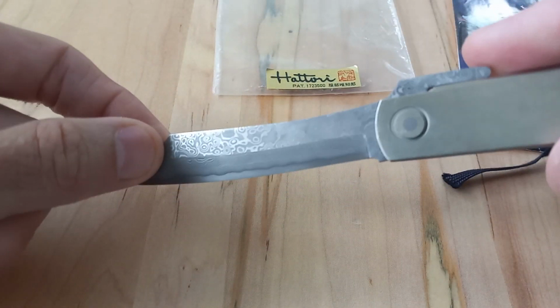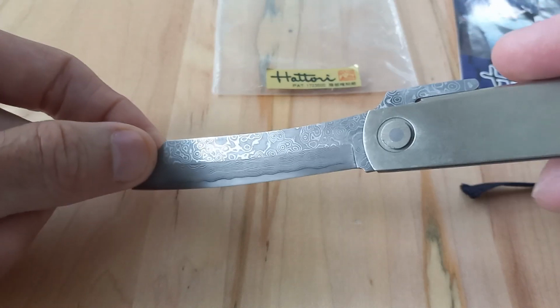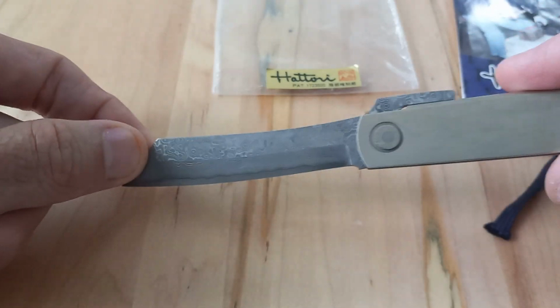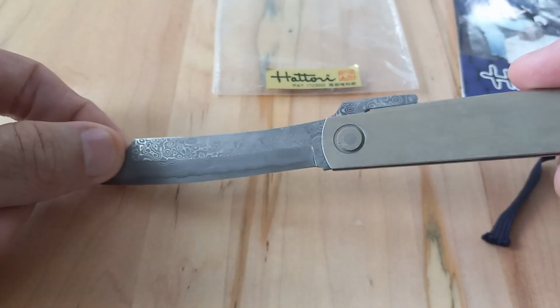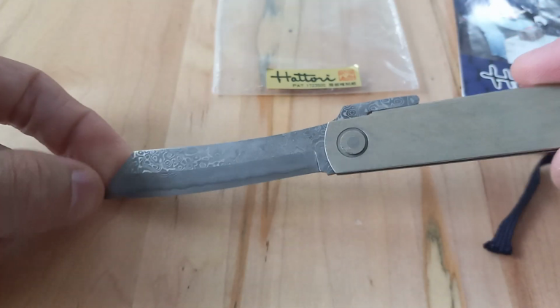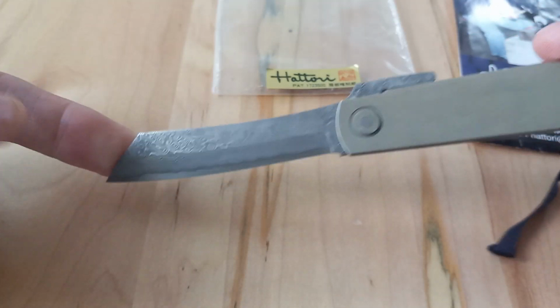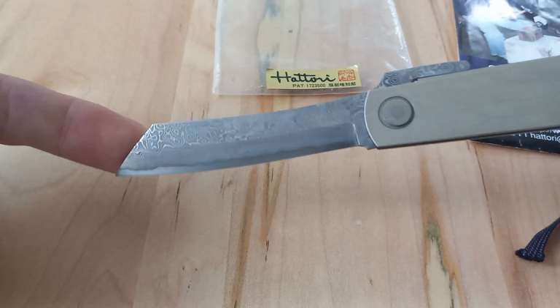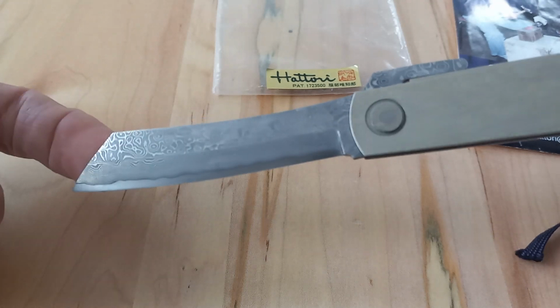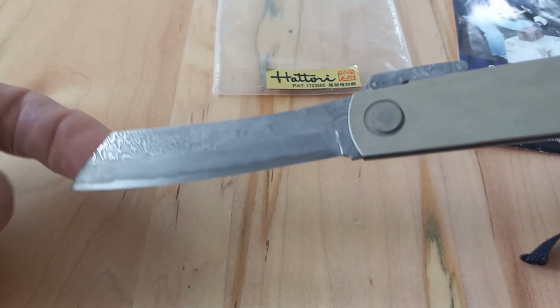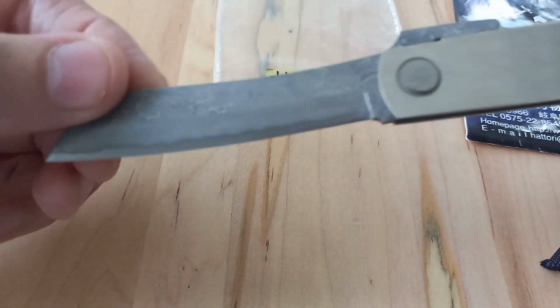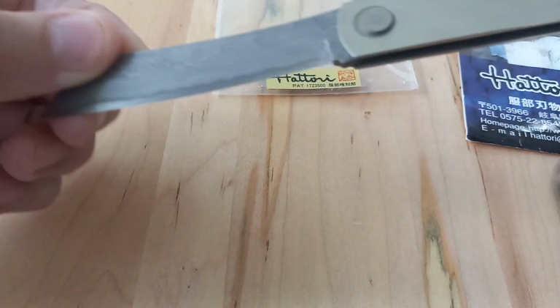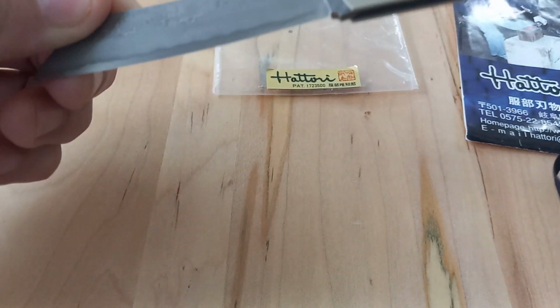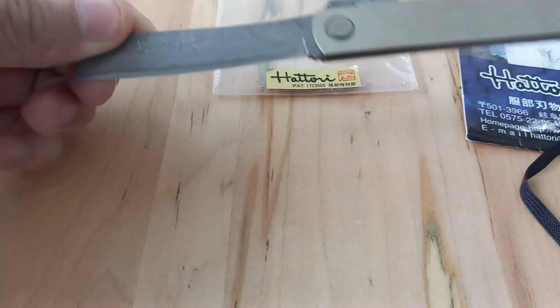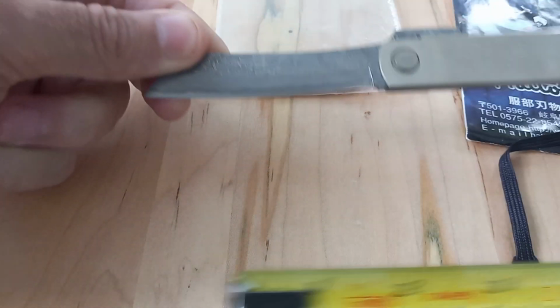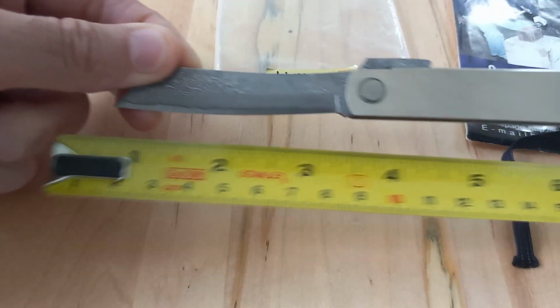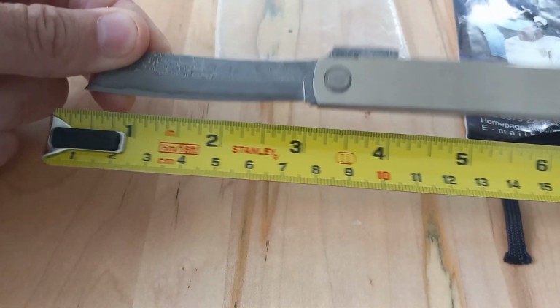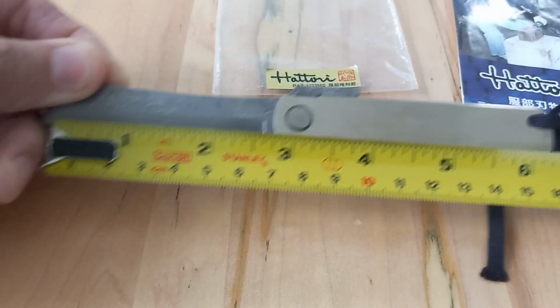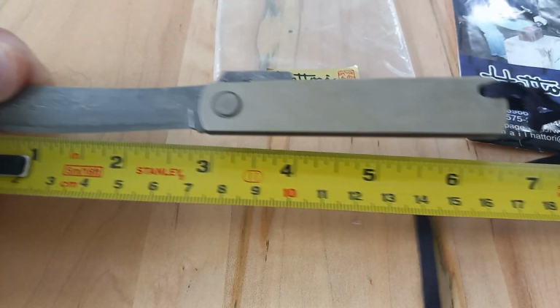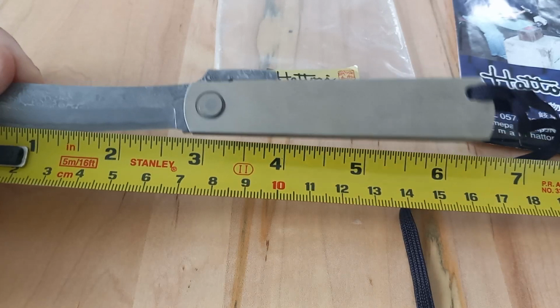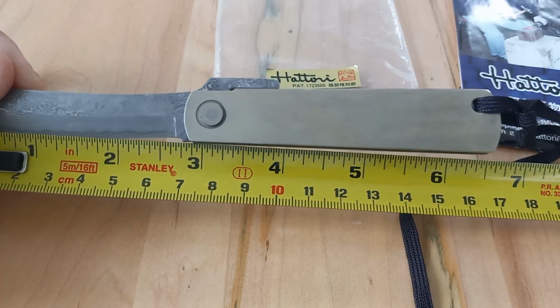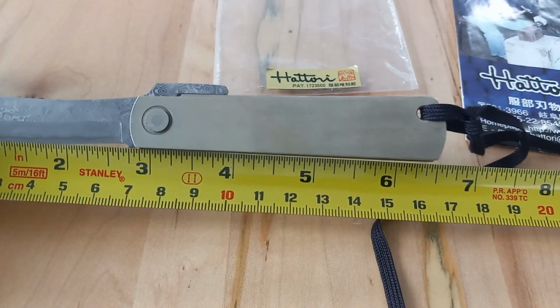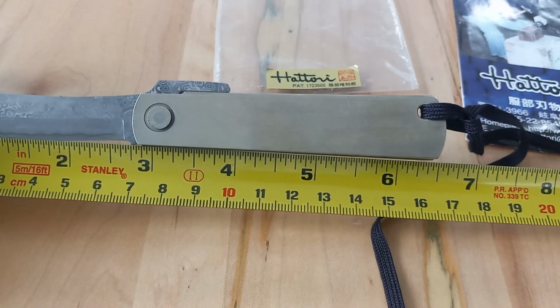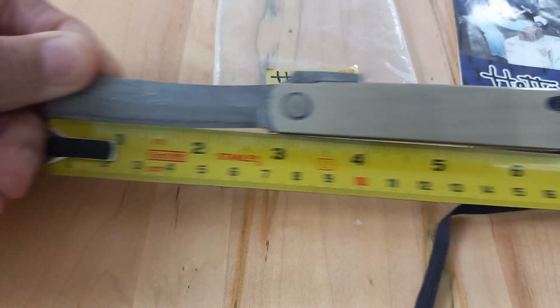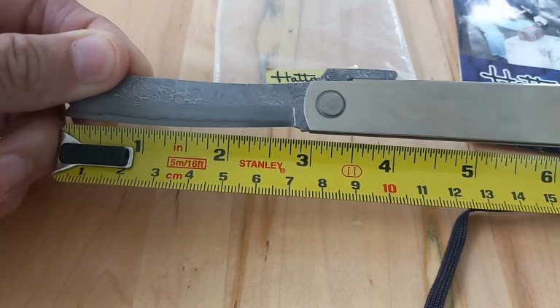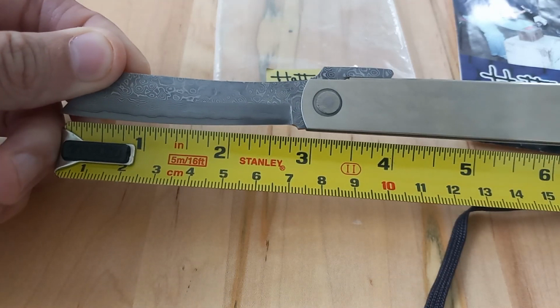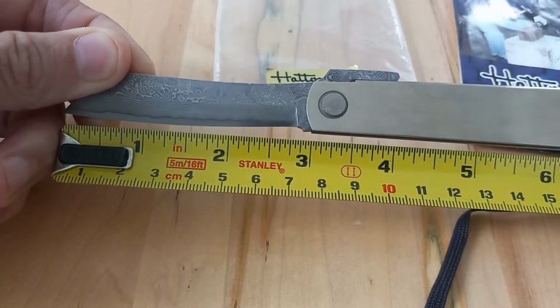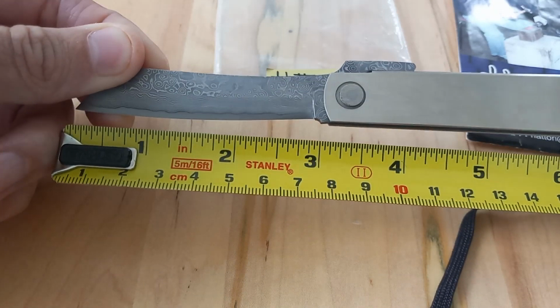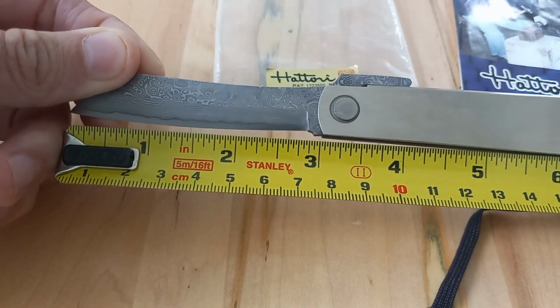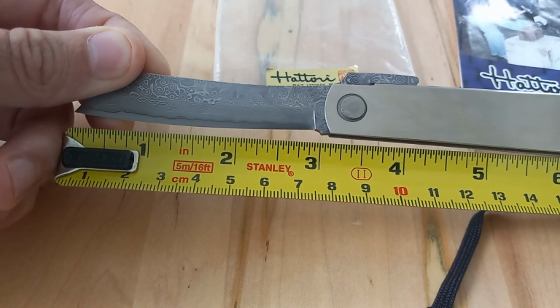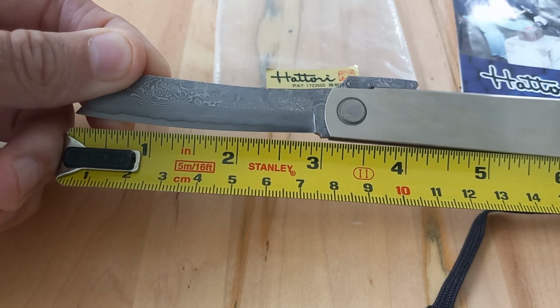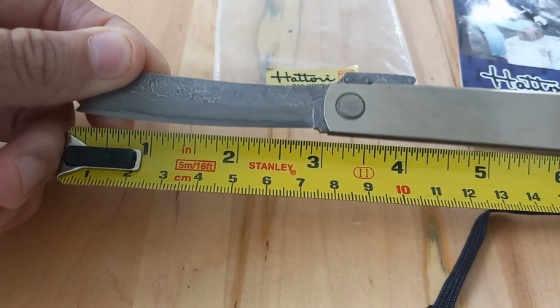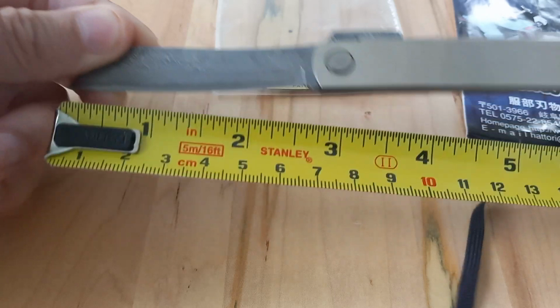Most knives hold good value regardless. Total length with the handle is six and a half inches, and the blade is roughly three inches.